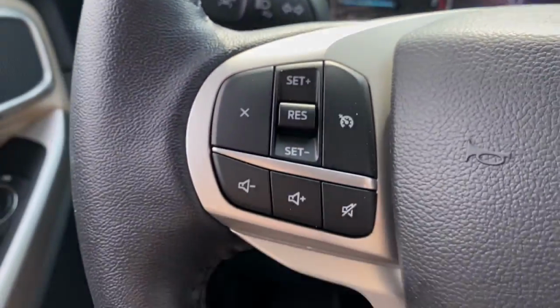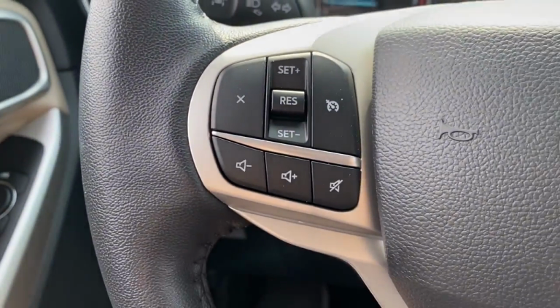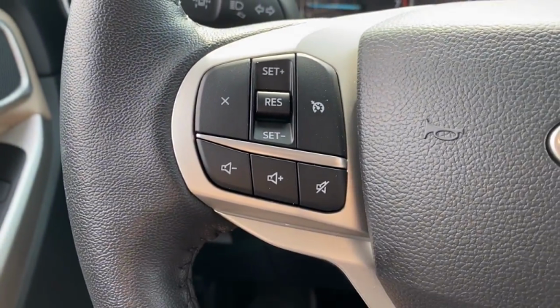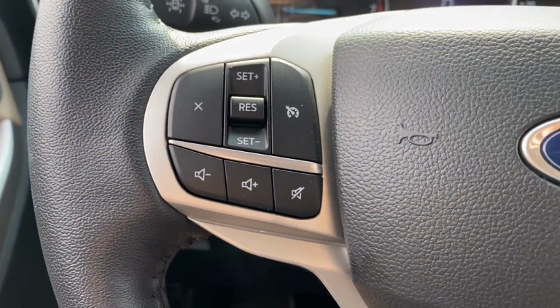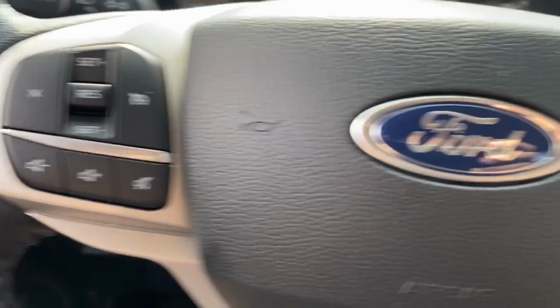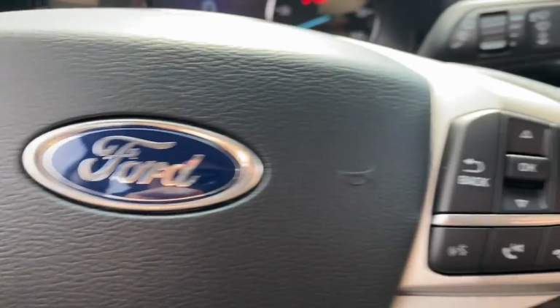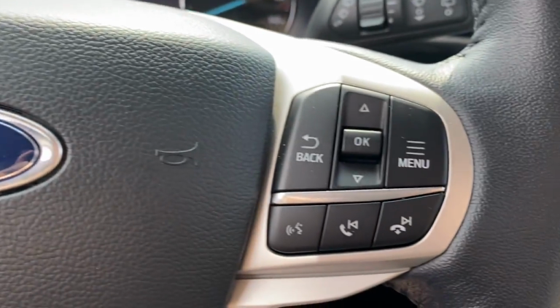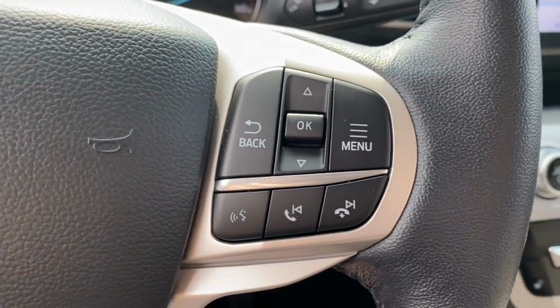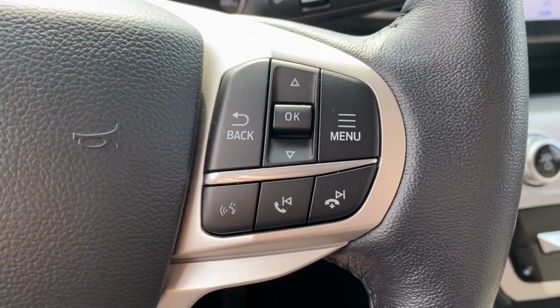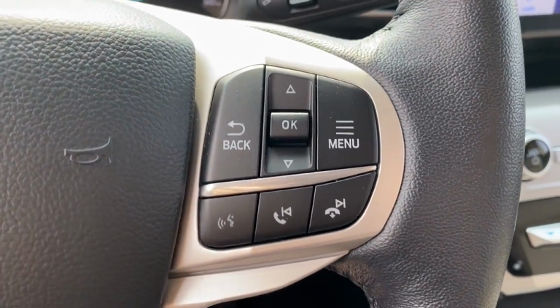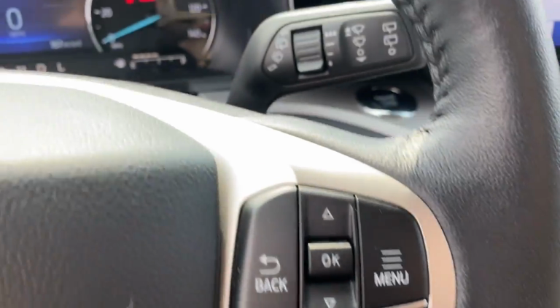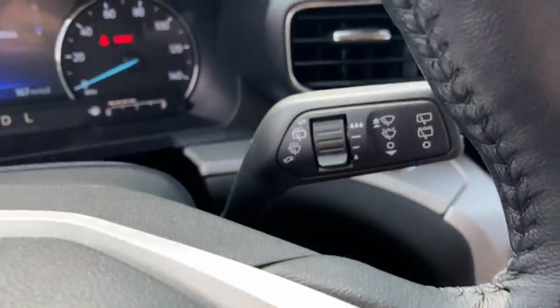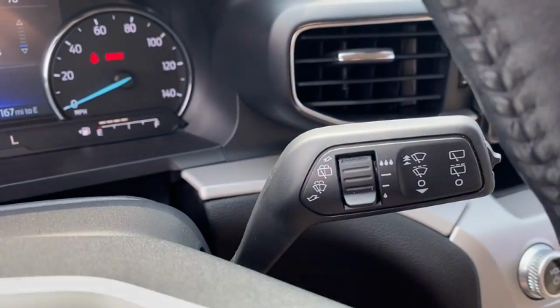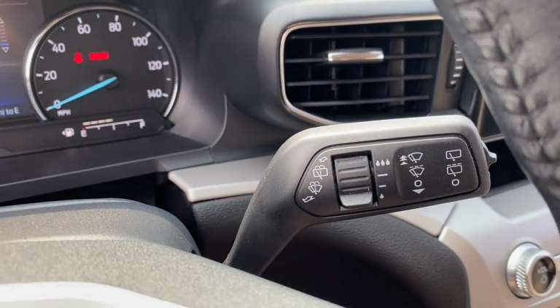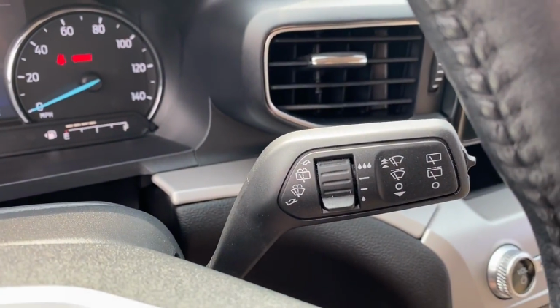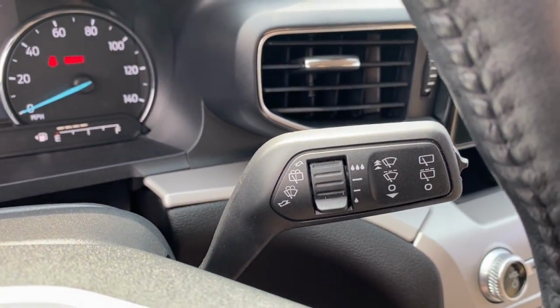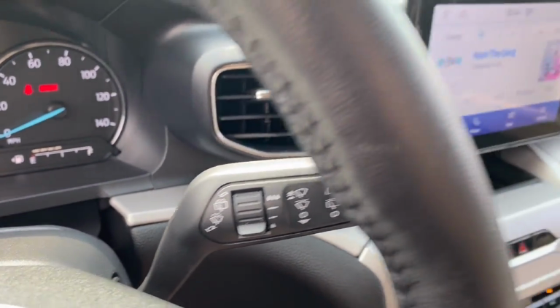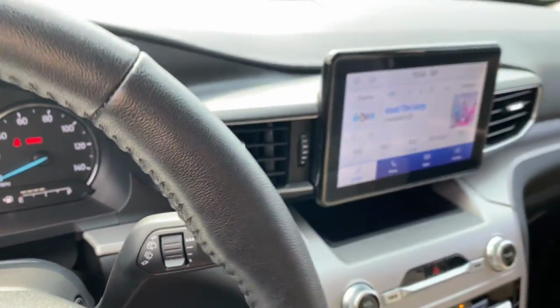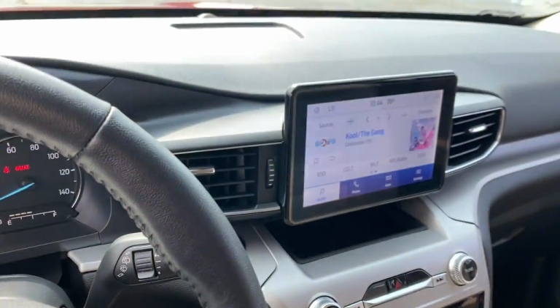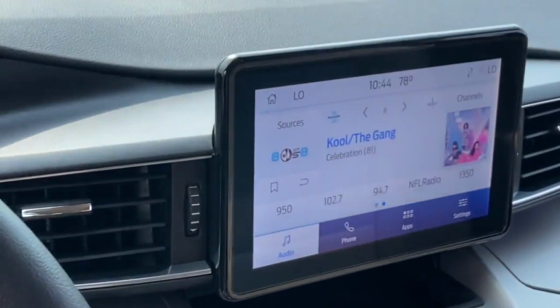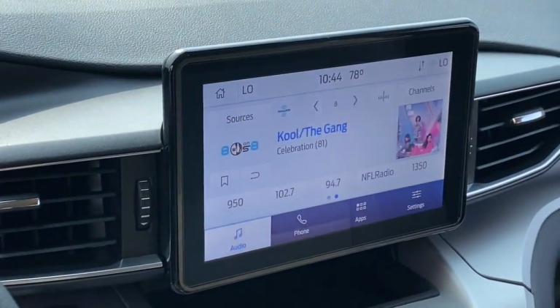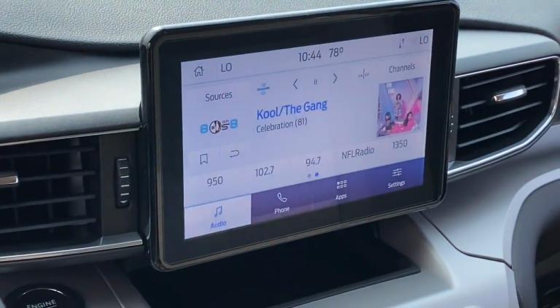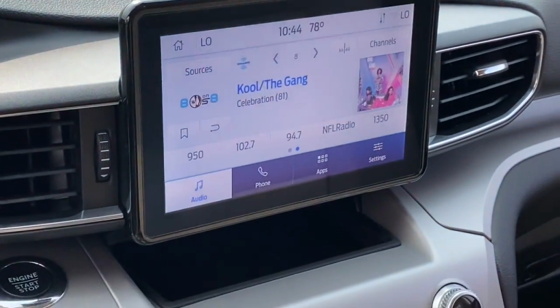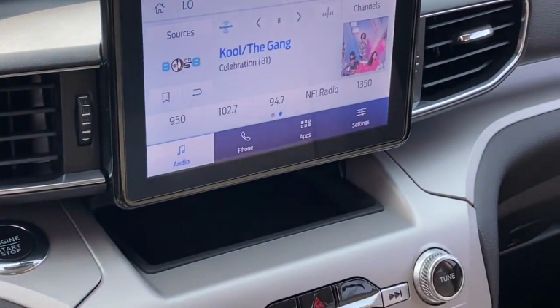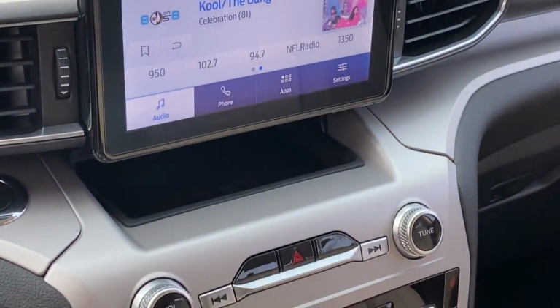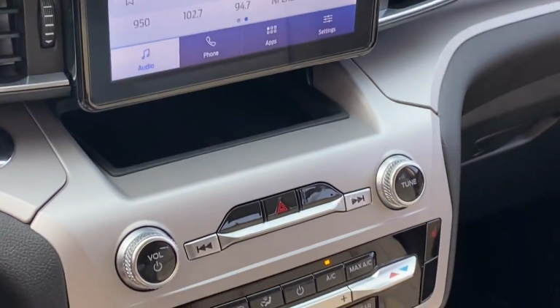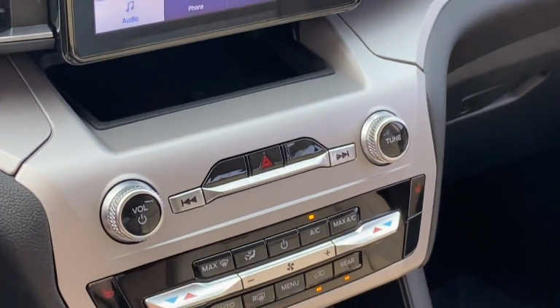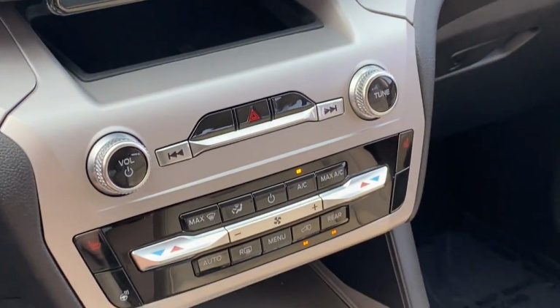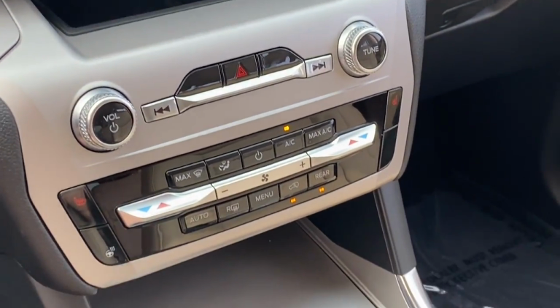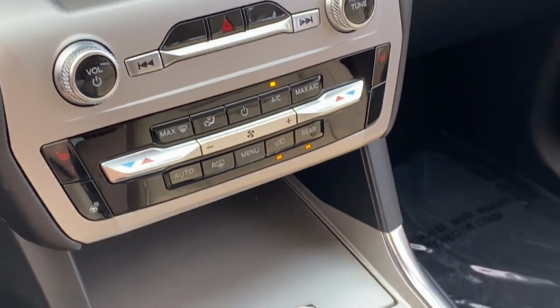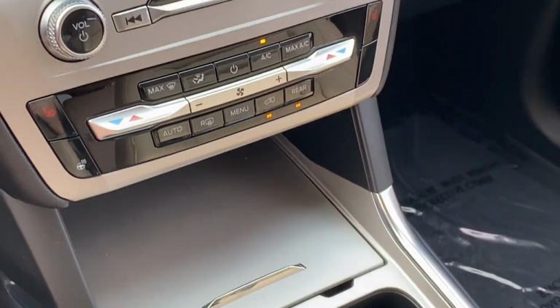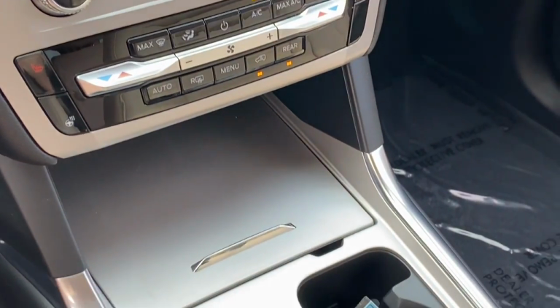Apple CarPlay and/or Android Auto. Heated driver's seat. Keyless entry. Power passenger seat. Heated mirrors. Premium sound system.